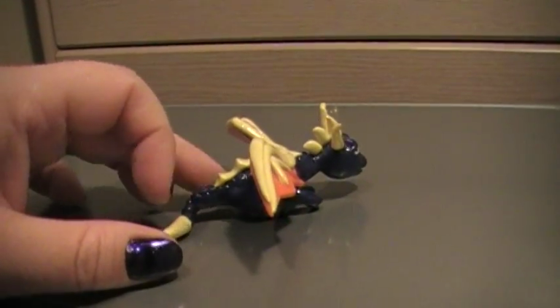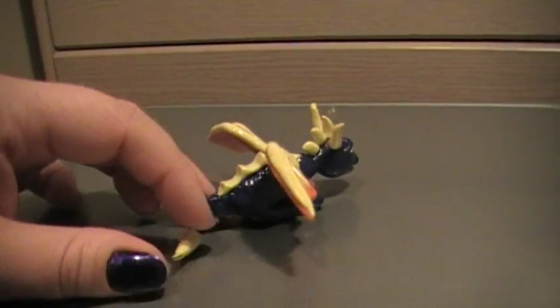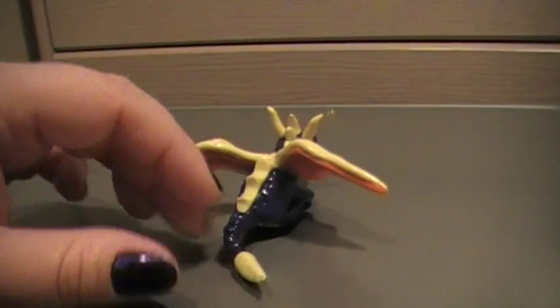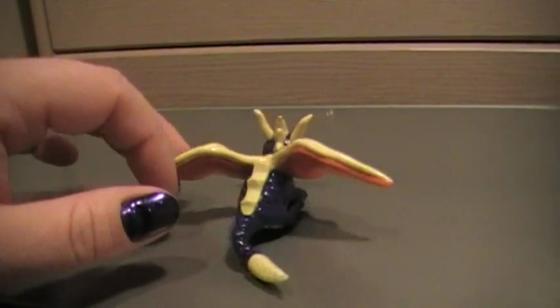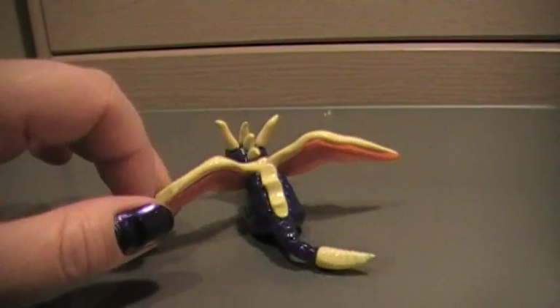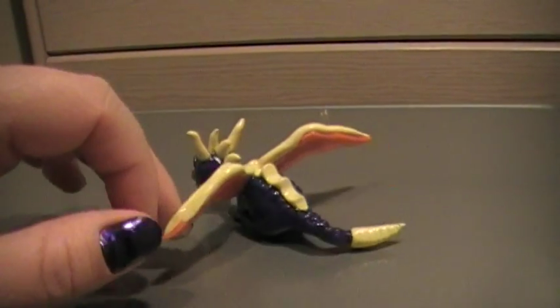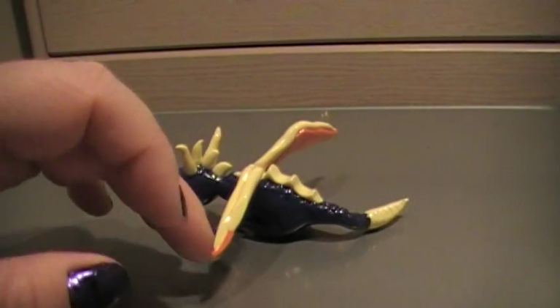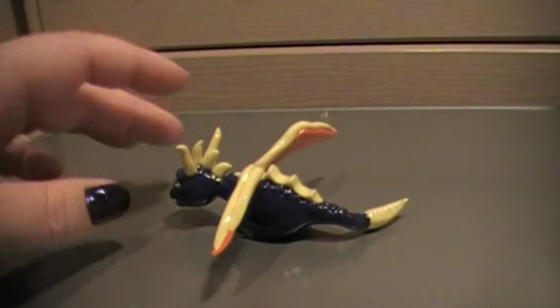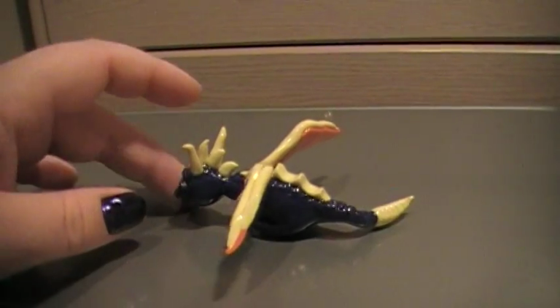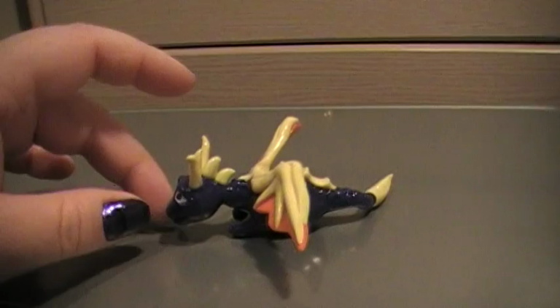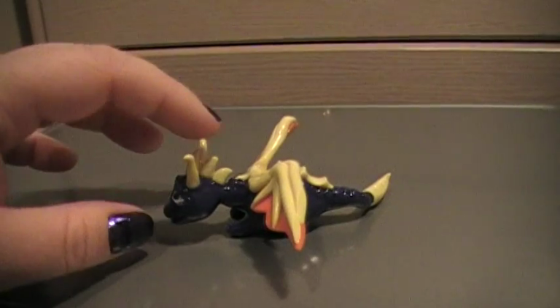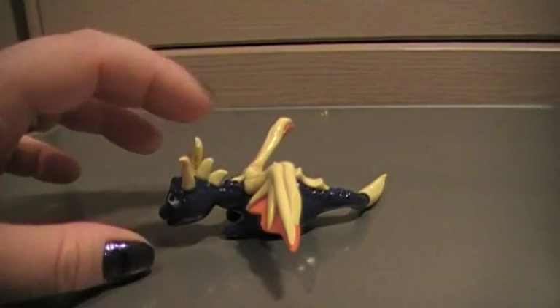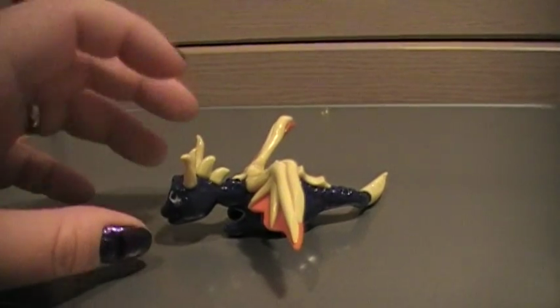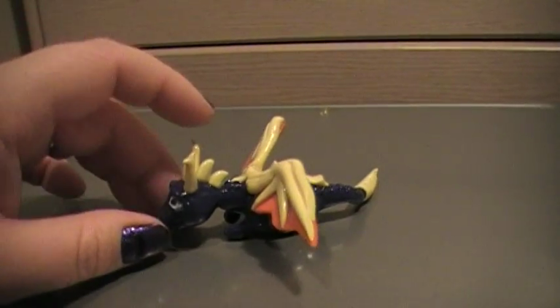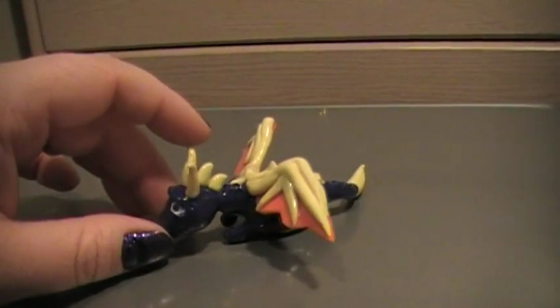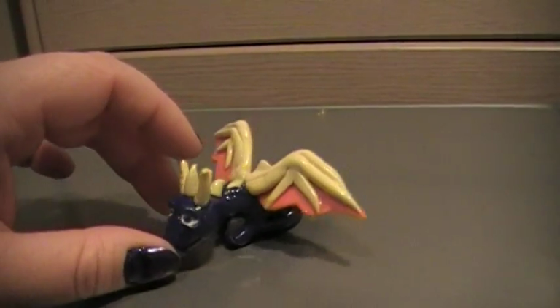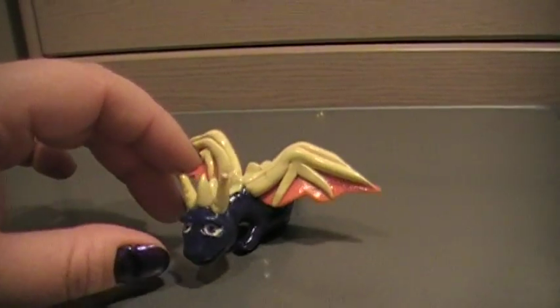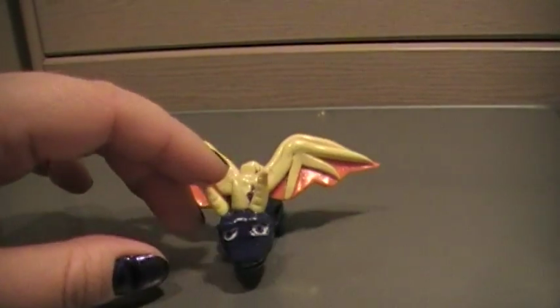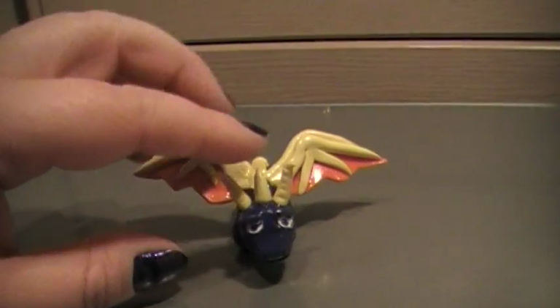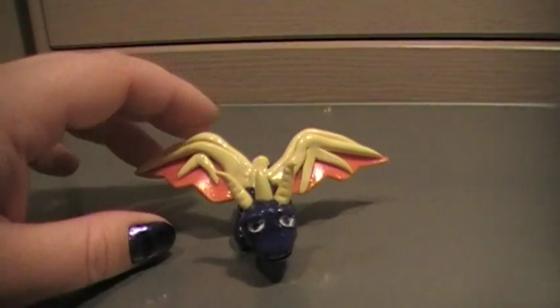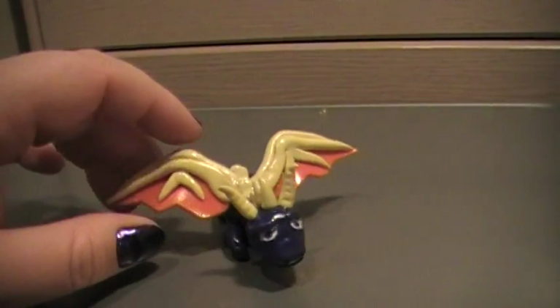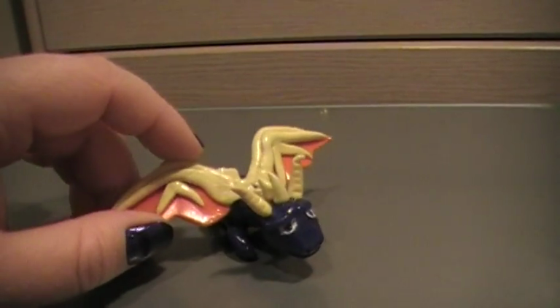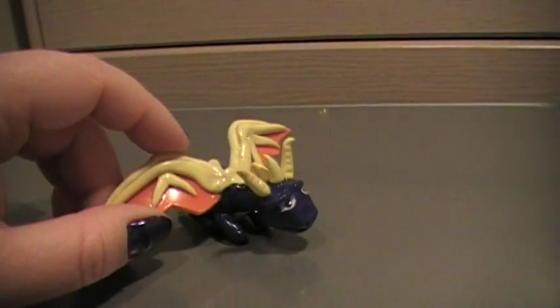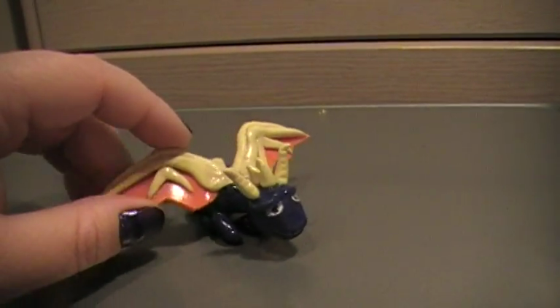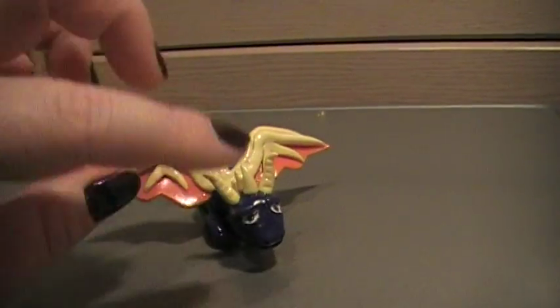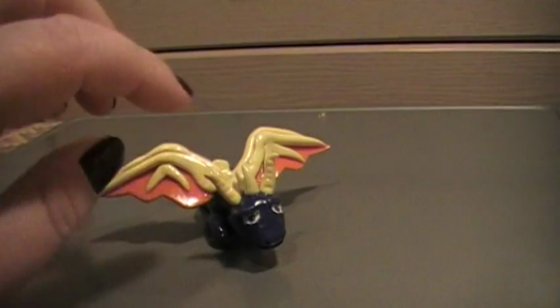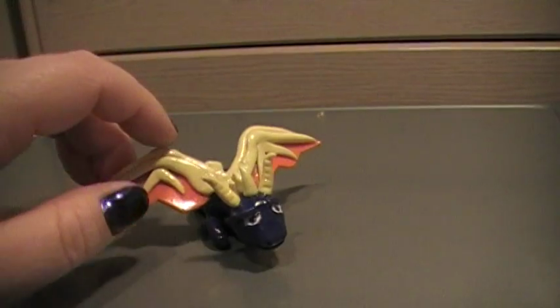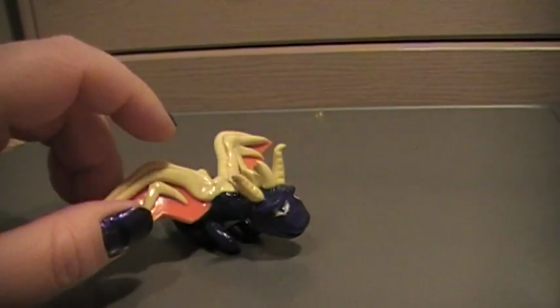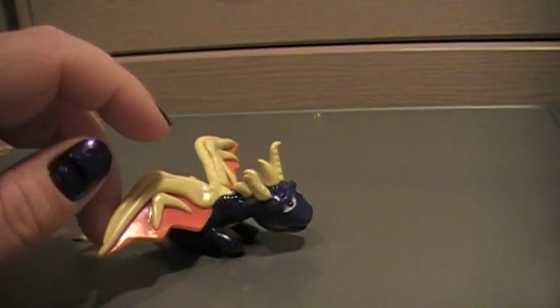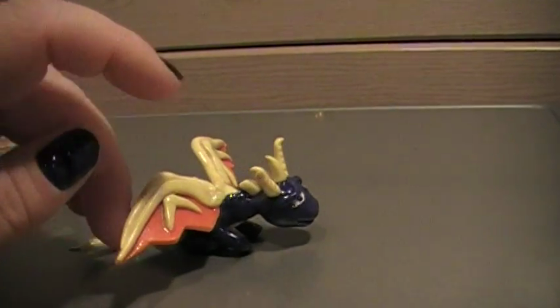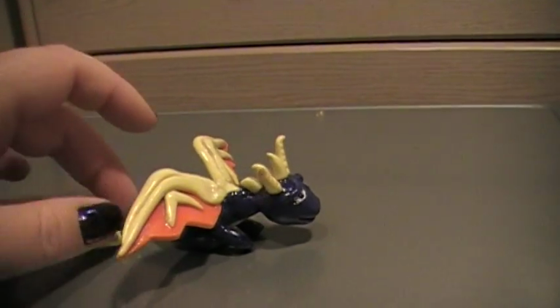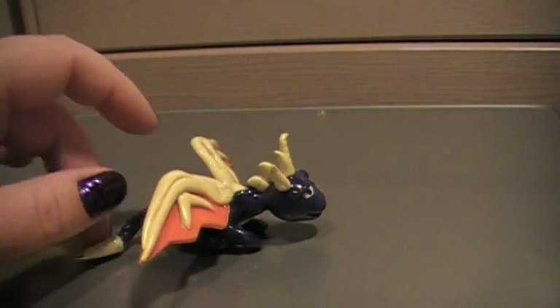He took me quite a long time to do because I wanted to try and get everything as best I could. I glazed him and painted him — I painted his eyes, and then I glazed him after I baked him.